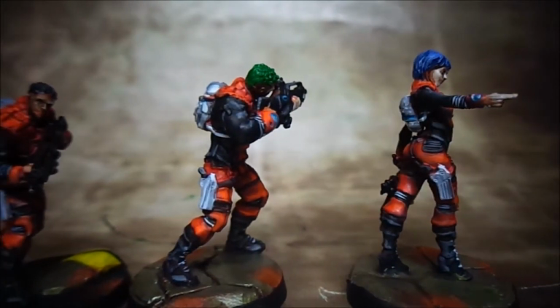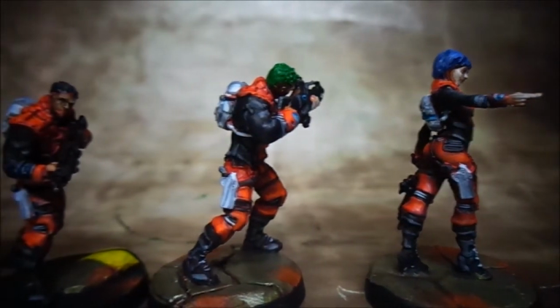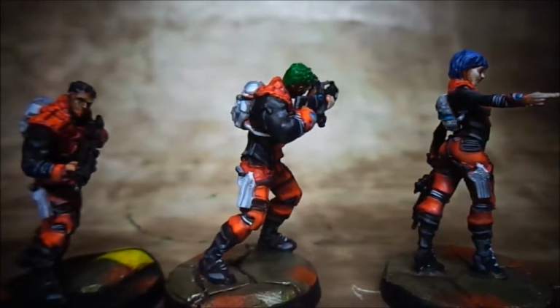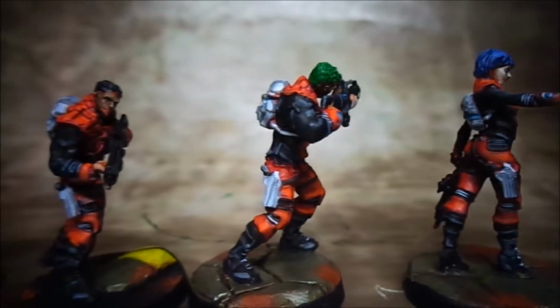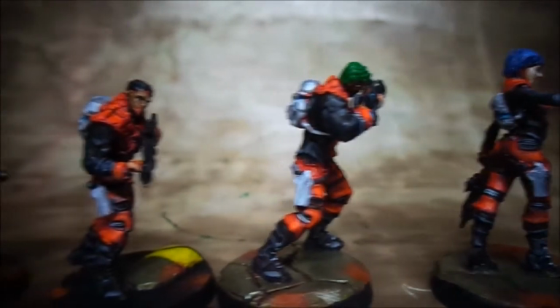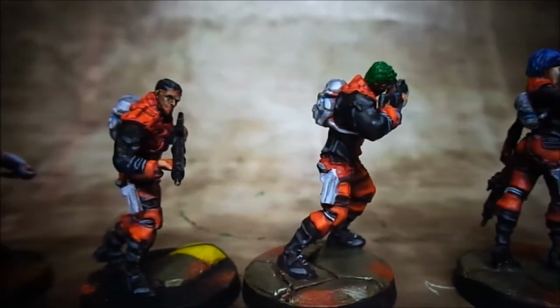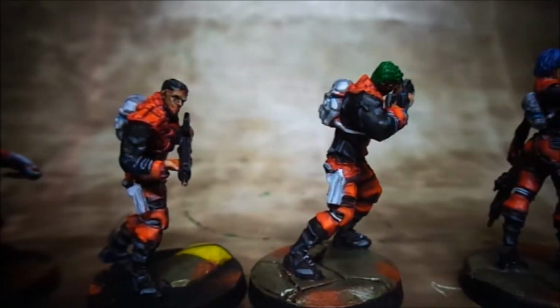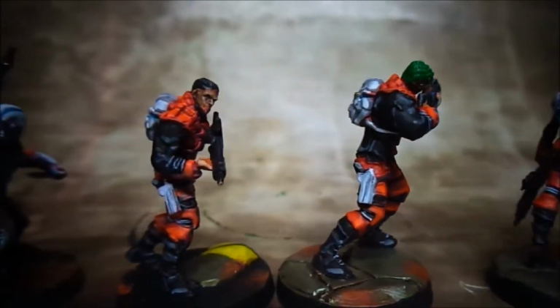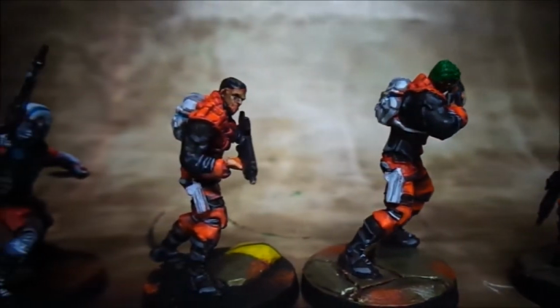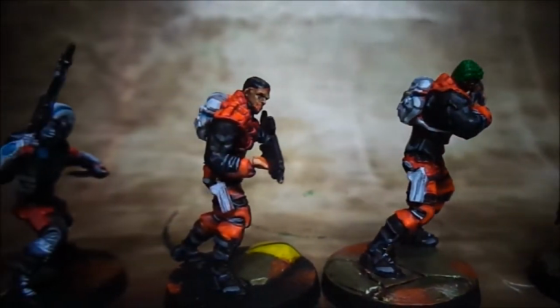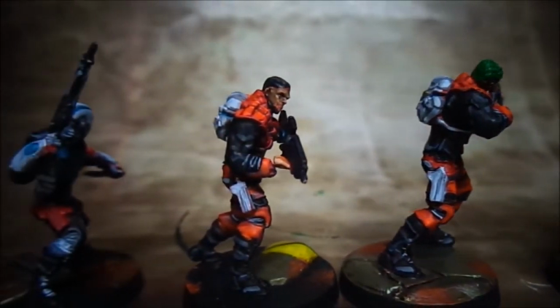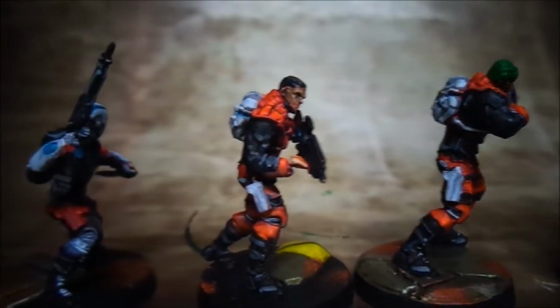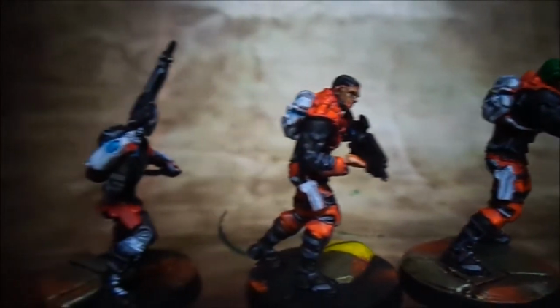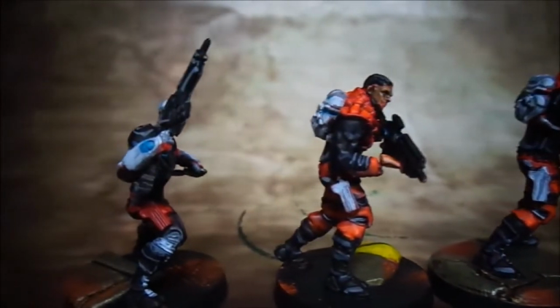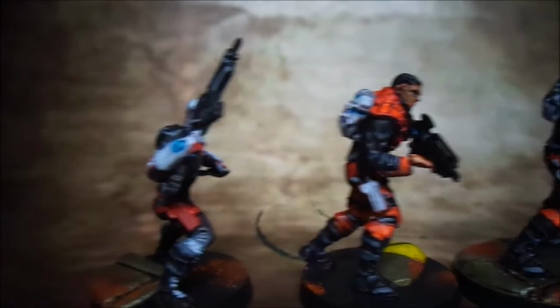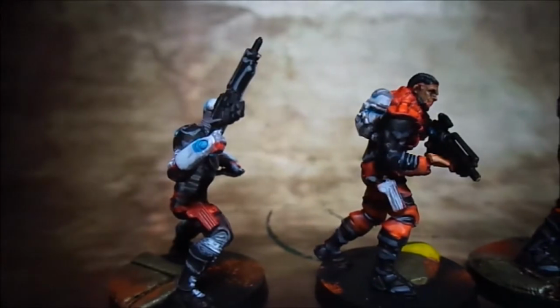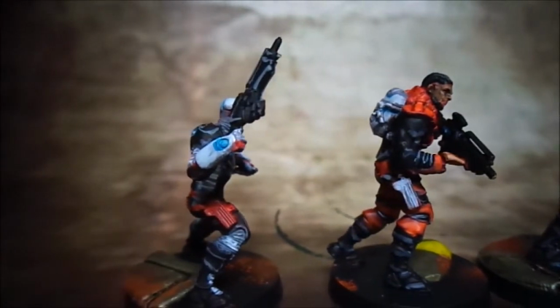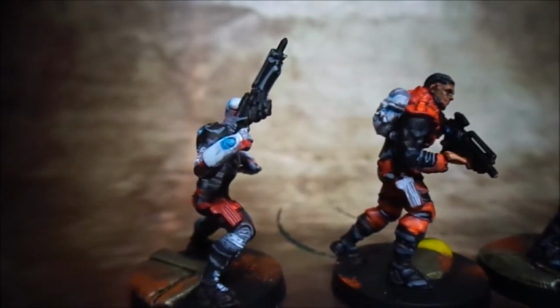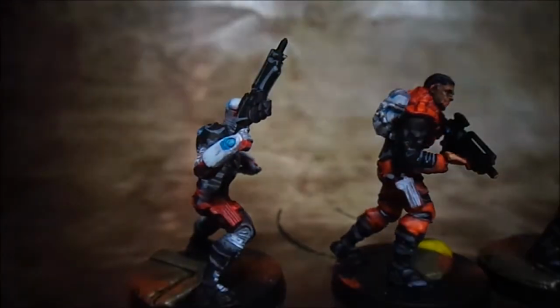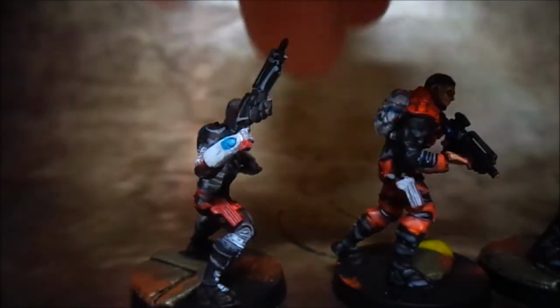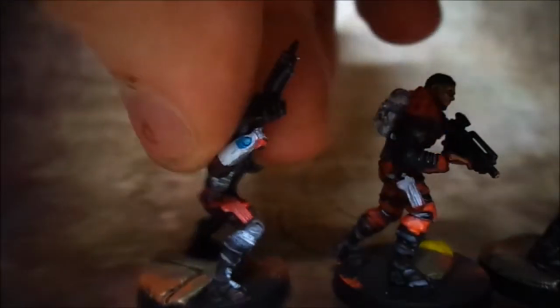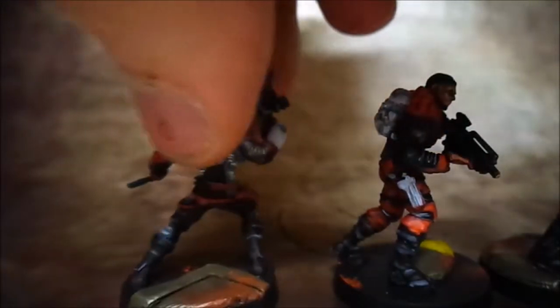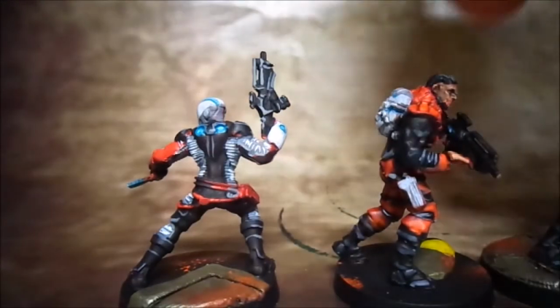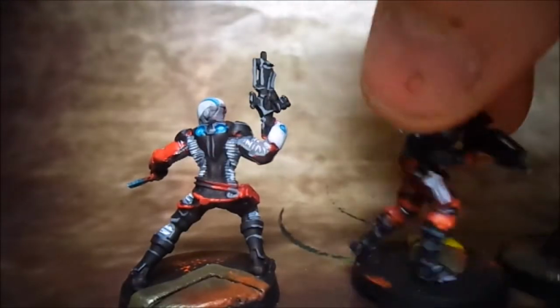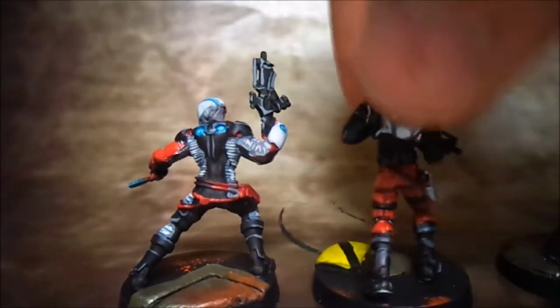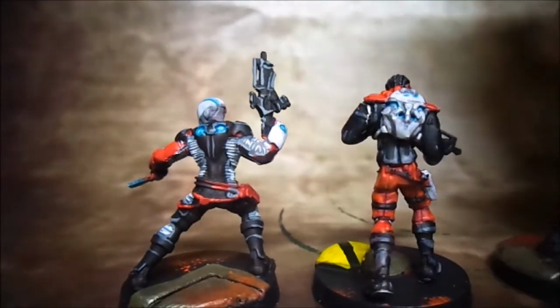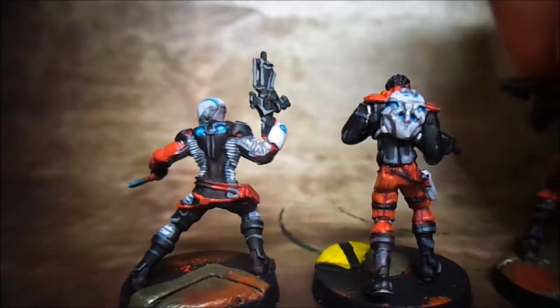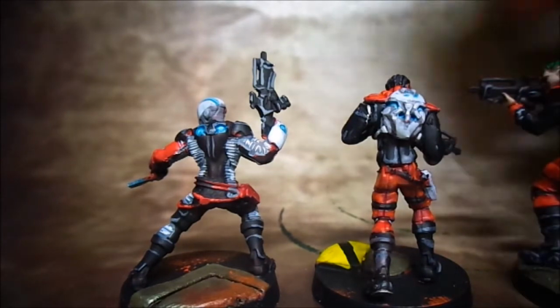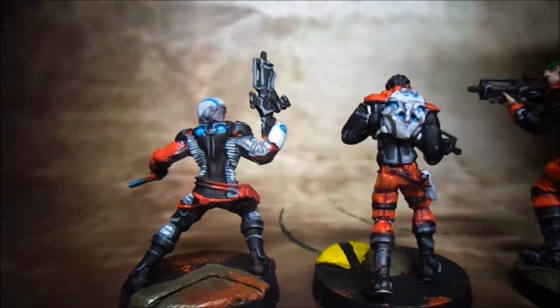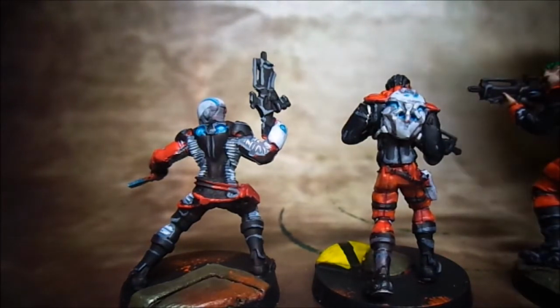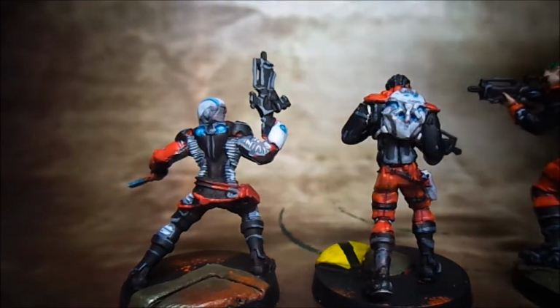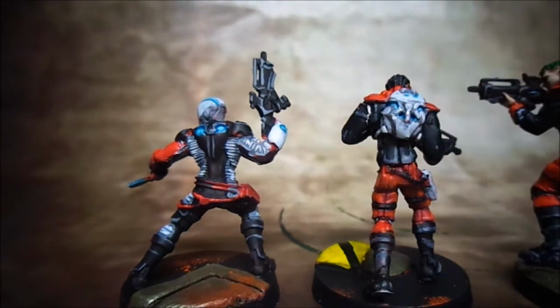I learned a lot about glazing because it's kind of hard to do thin line highlights when you're using your detail brush as a base coat brush. Models like this were a joy to paint.